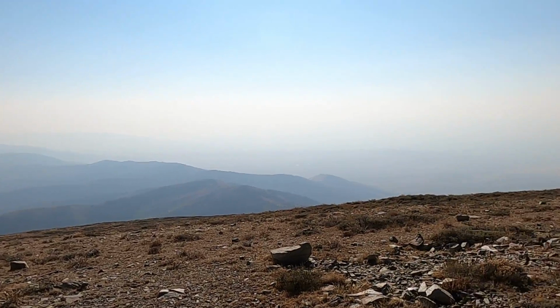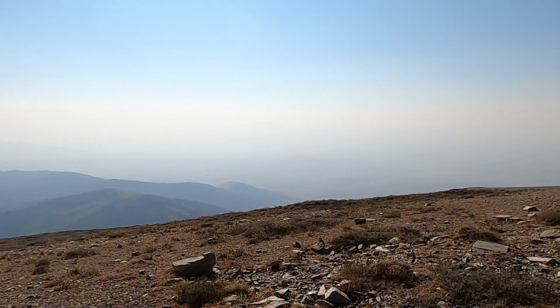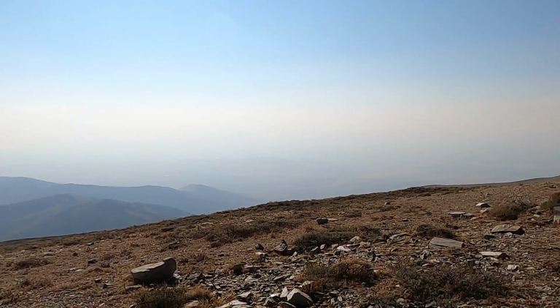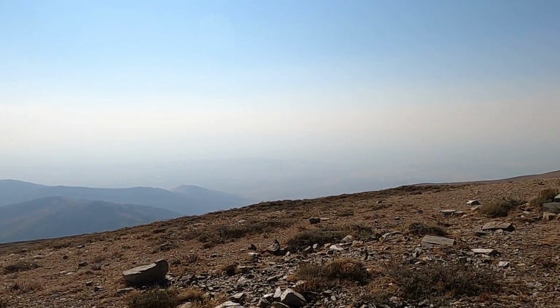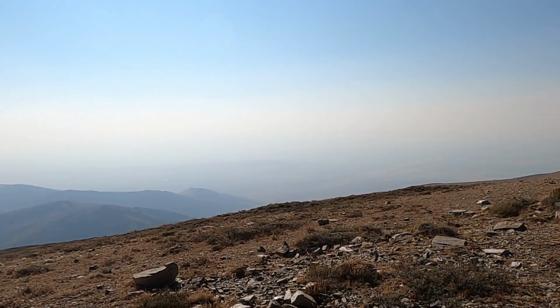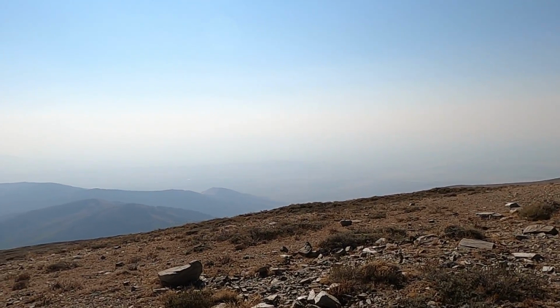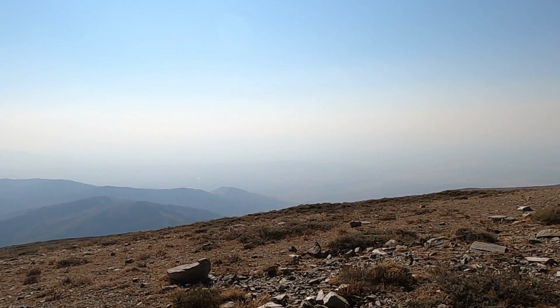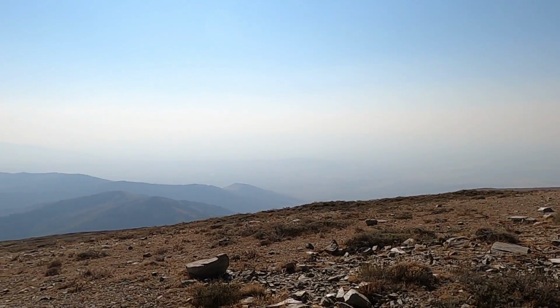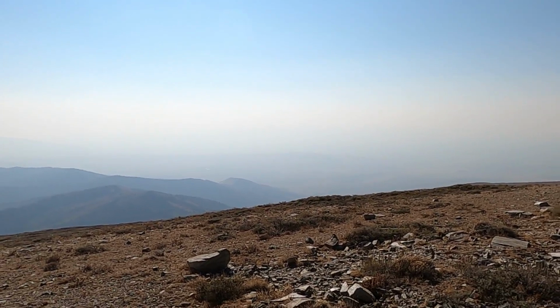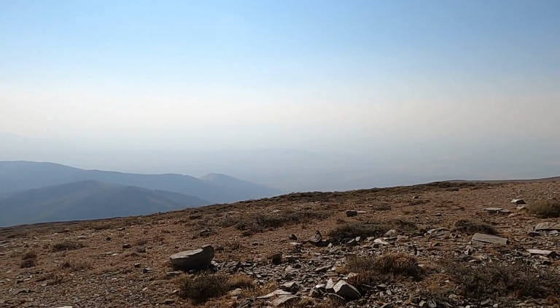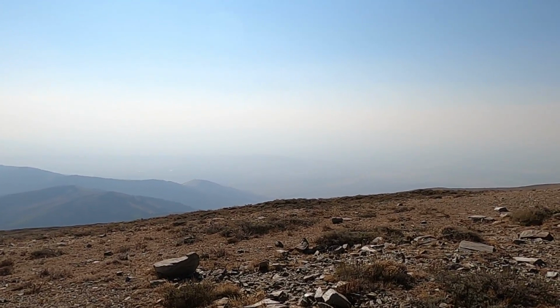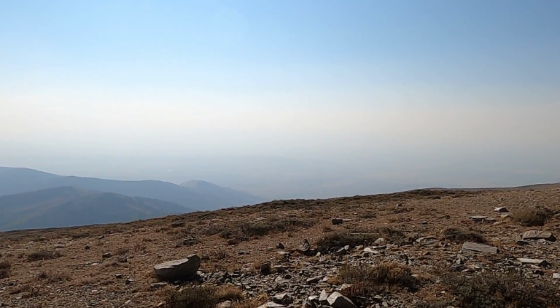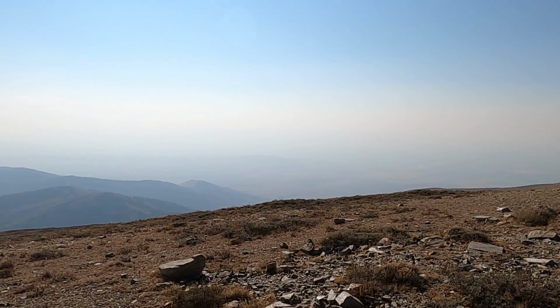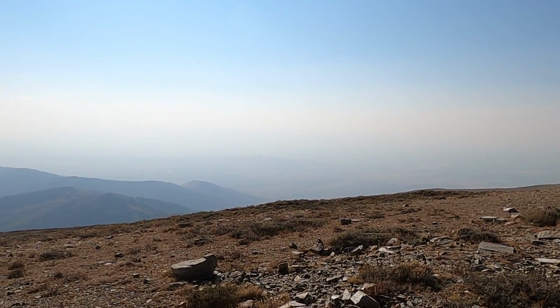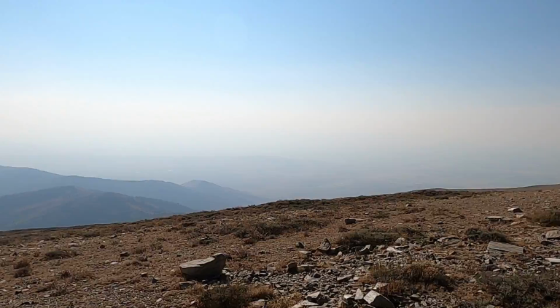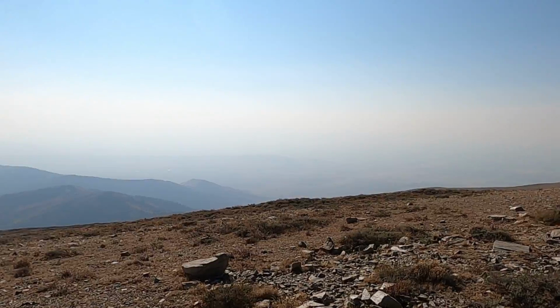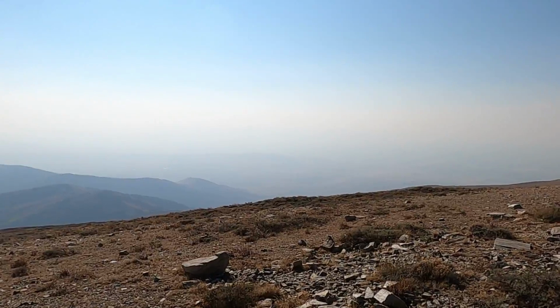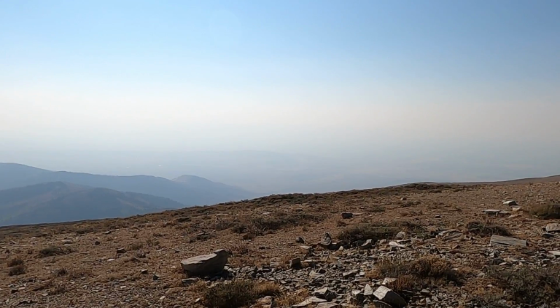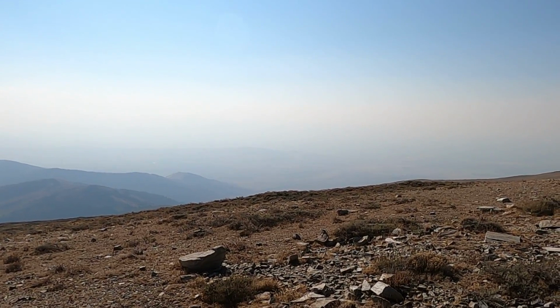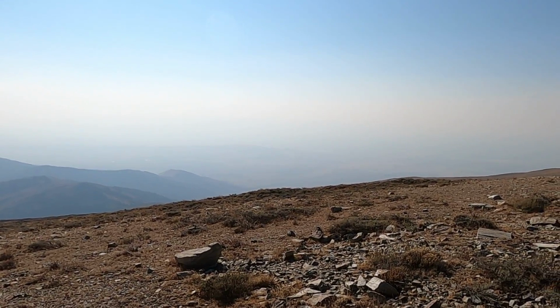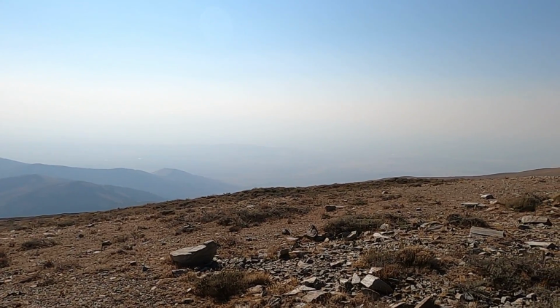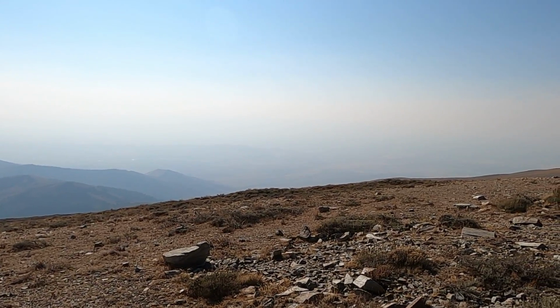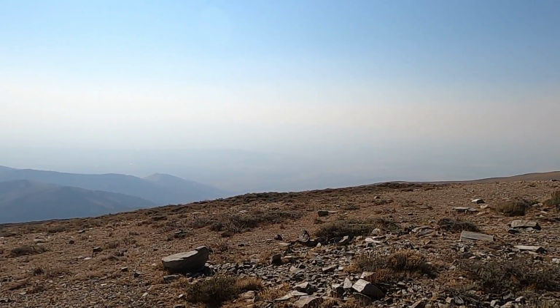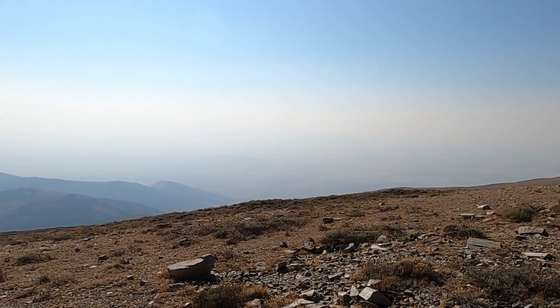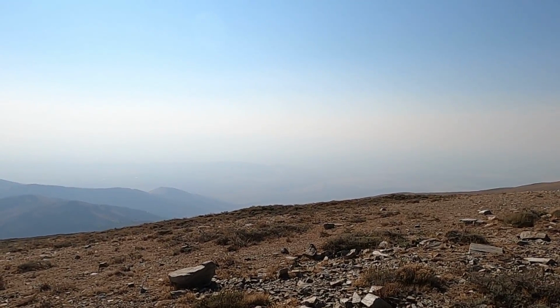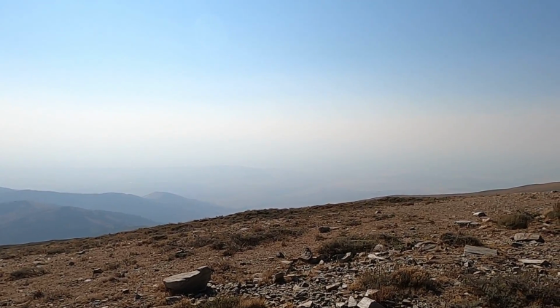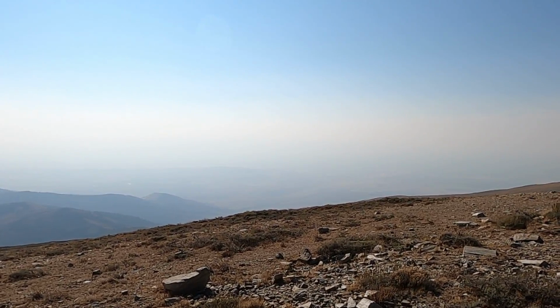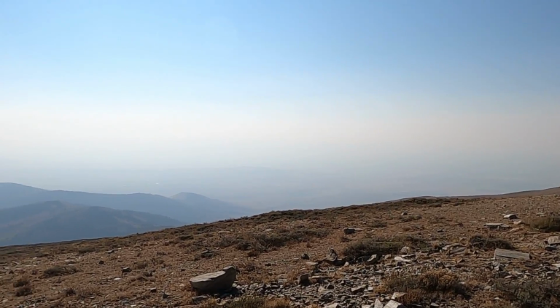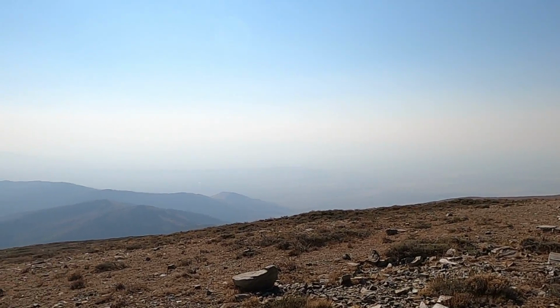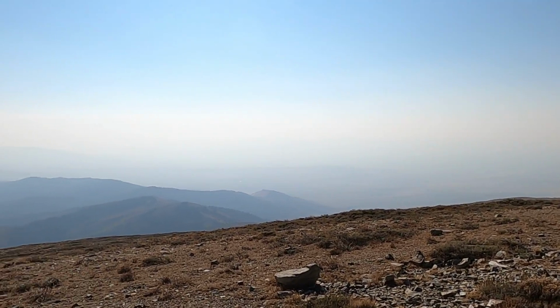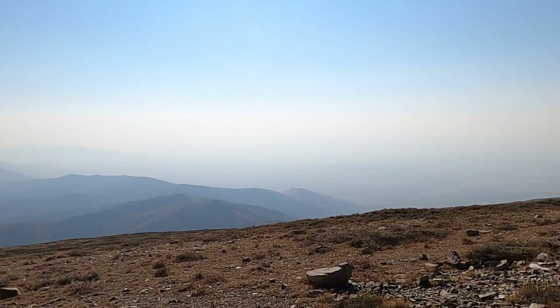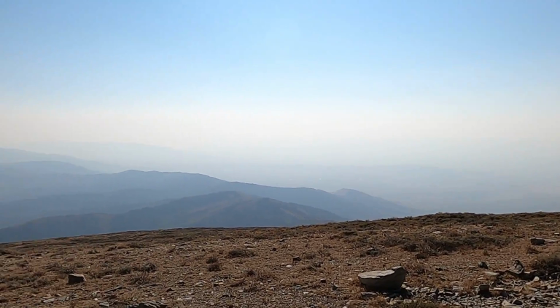This is the view to the west, which probably isn't too noteworthy. The town of Oakley is down there somewhere, and the Cassia area with Burley and some other towns.